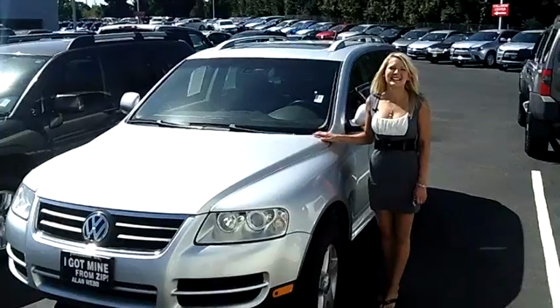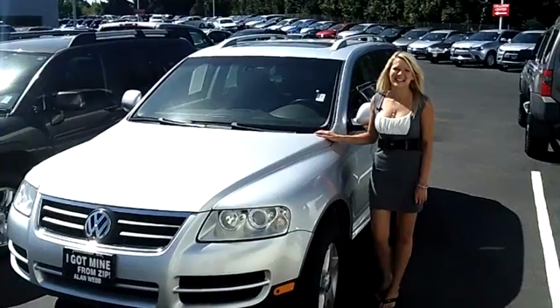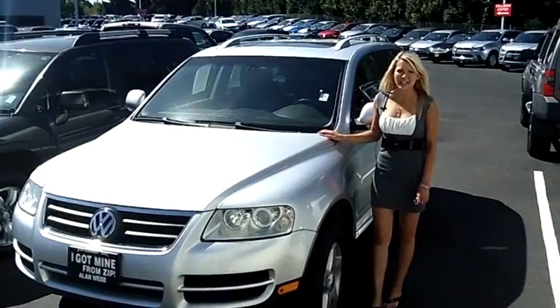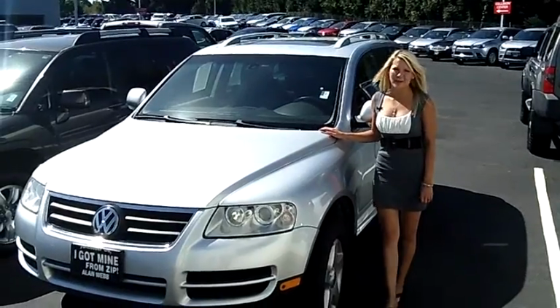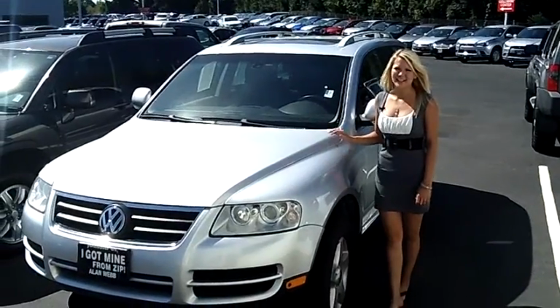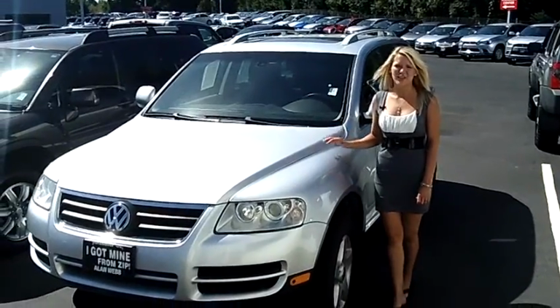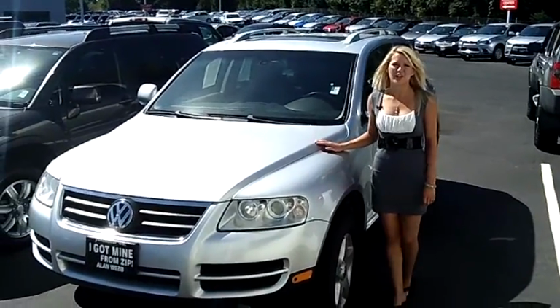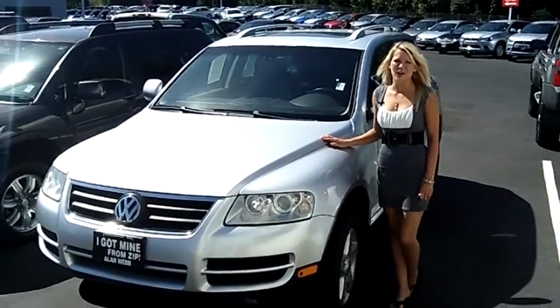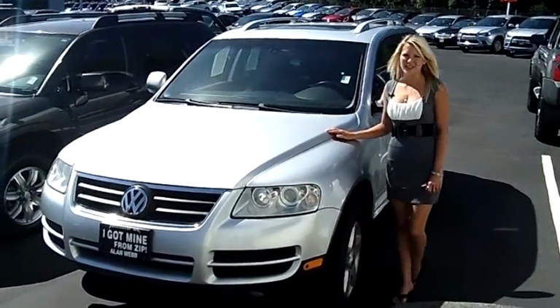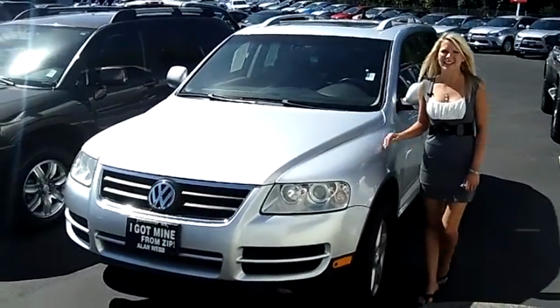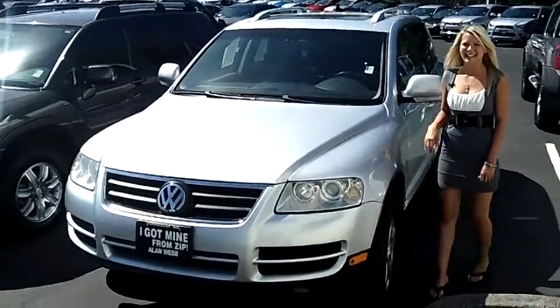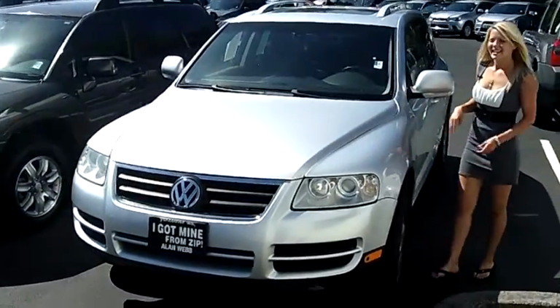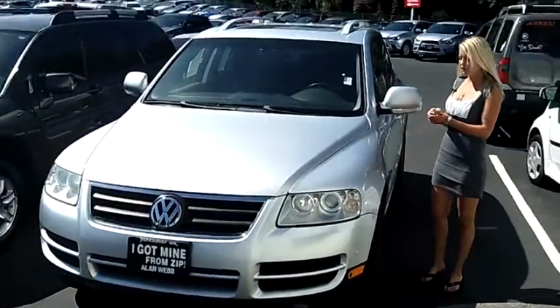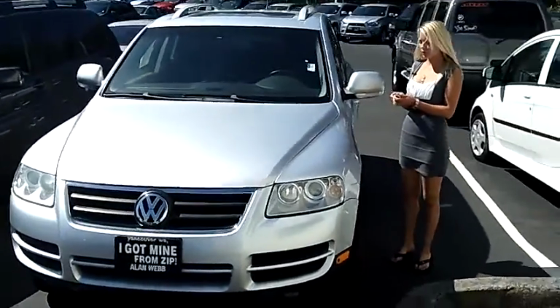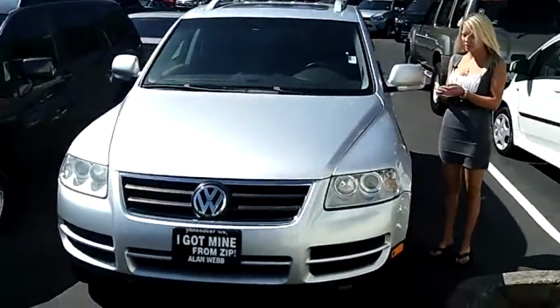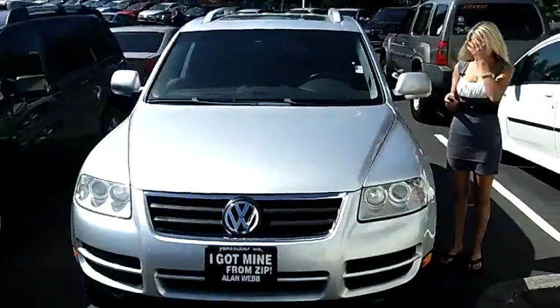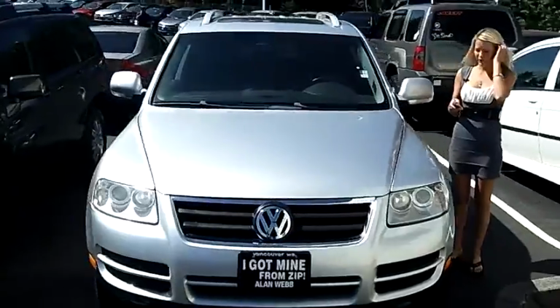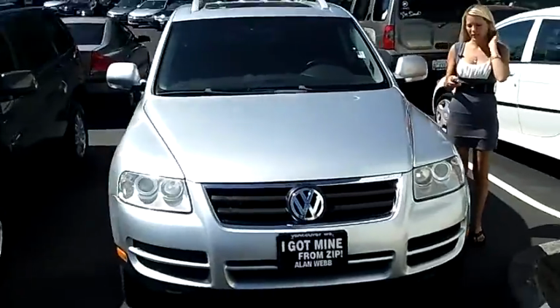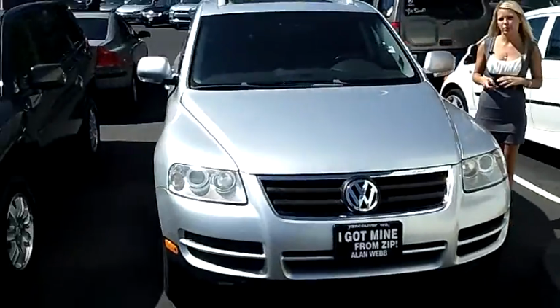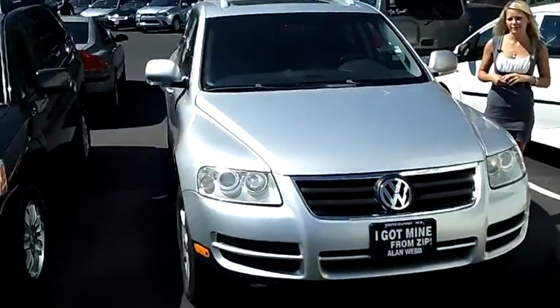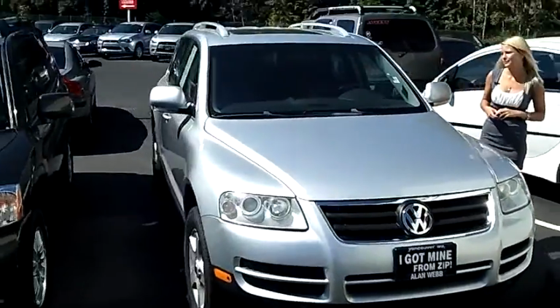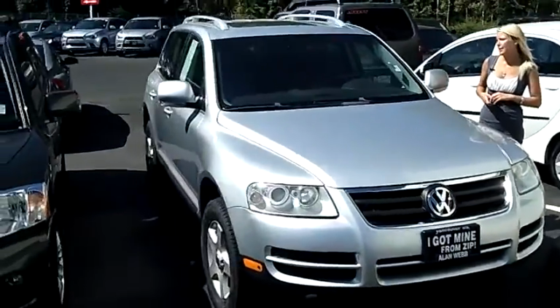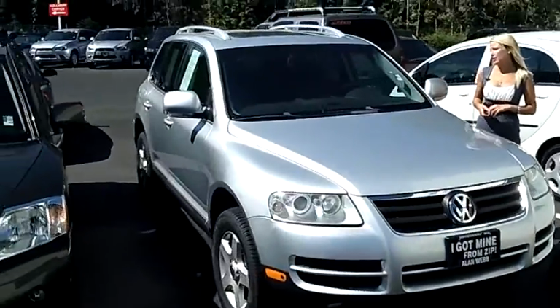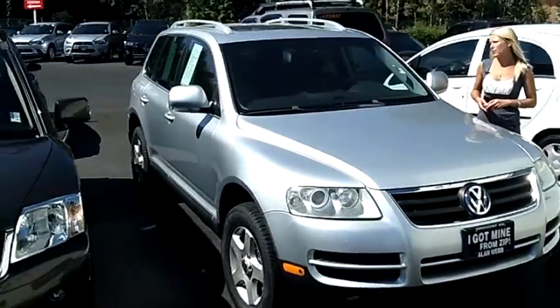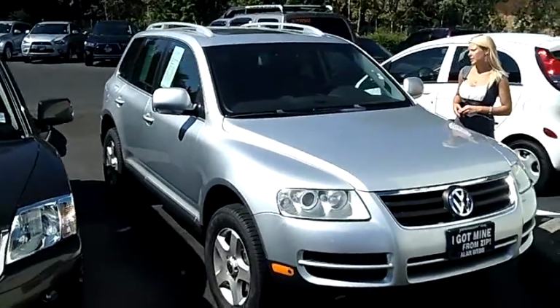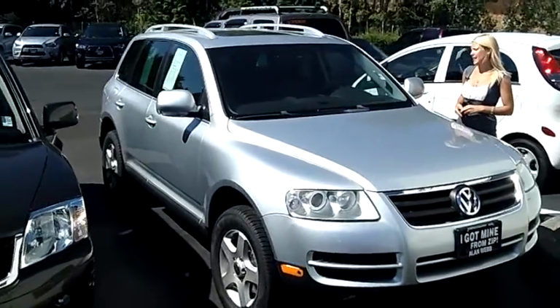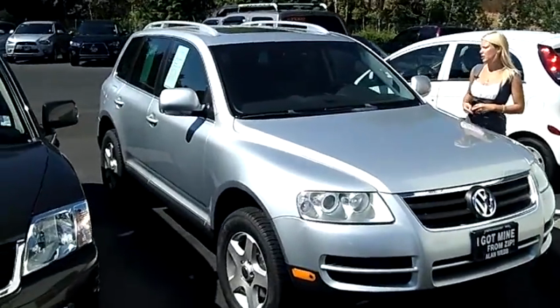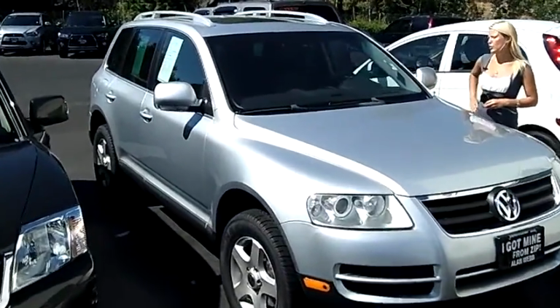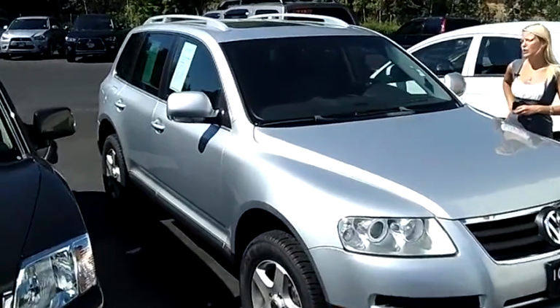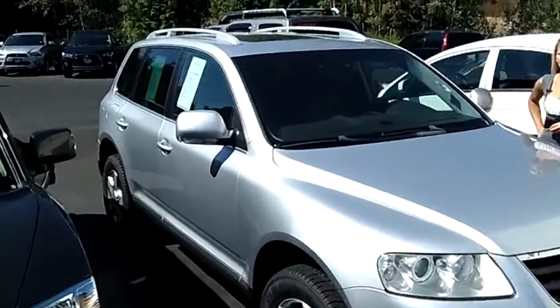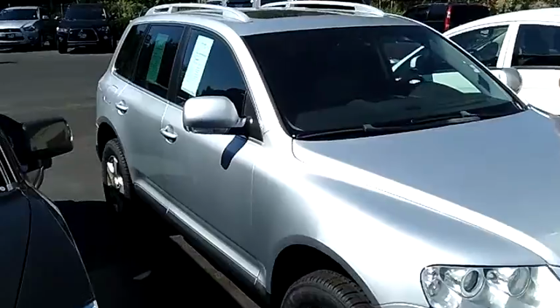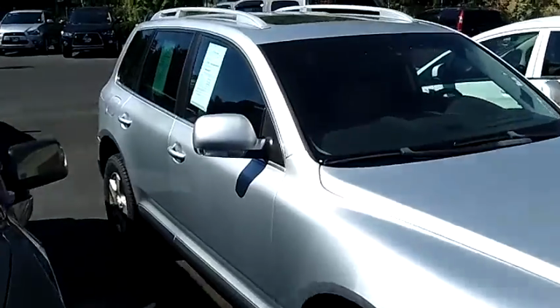Hi, this is Lacey. I'm here at Allen Webb Nissan in the Vancouver Auto Mall. Thanks for clicking on that link. This is your virtual tour of the 2007 Volkswagen Touareg. The stock number for this vehicle is N2913B.